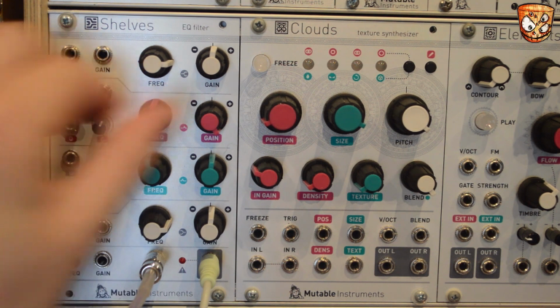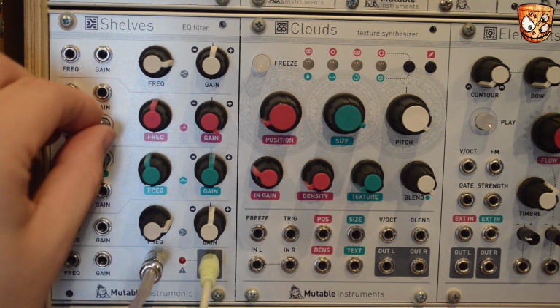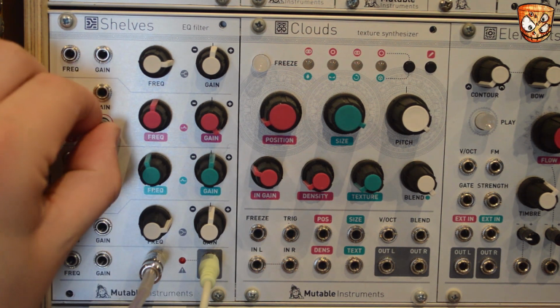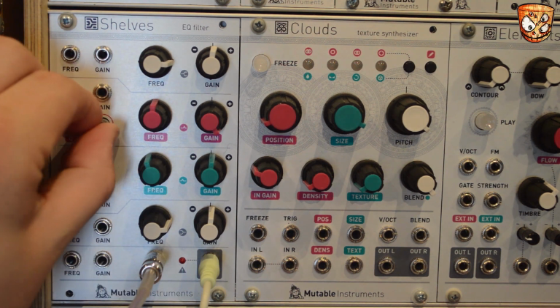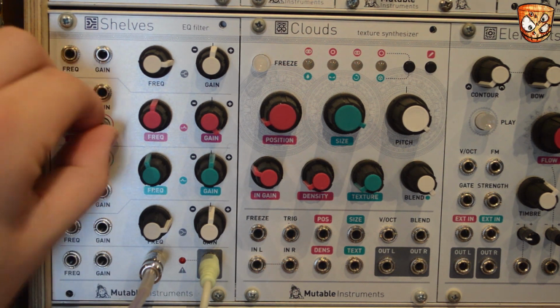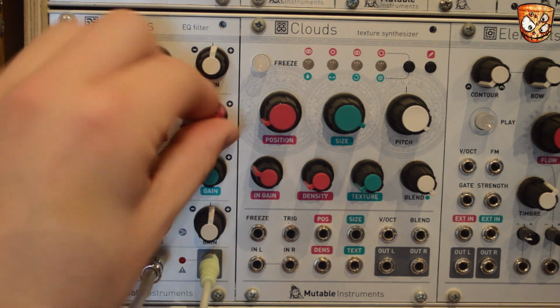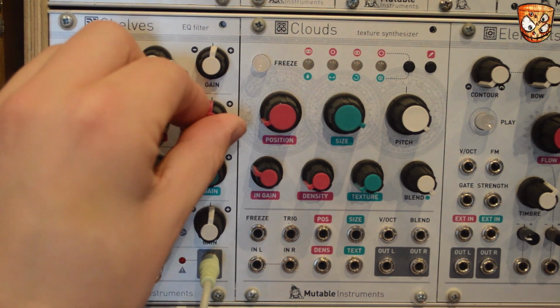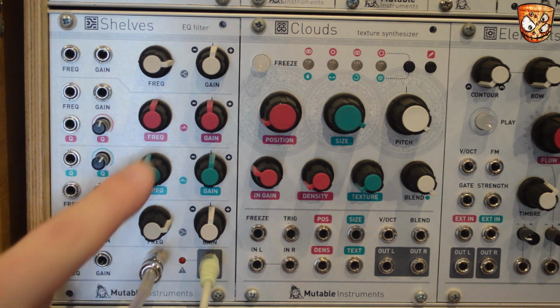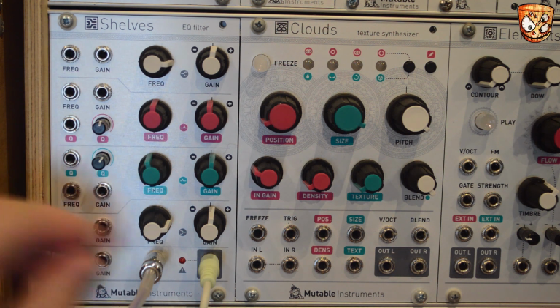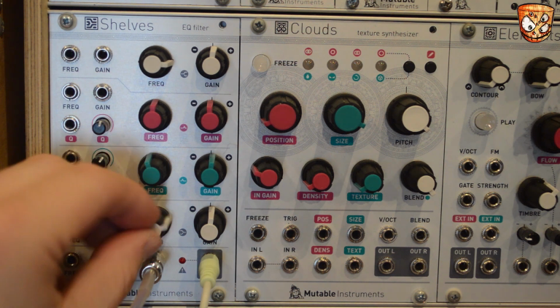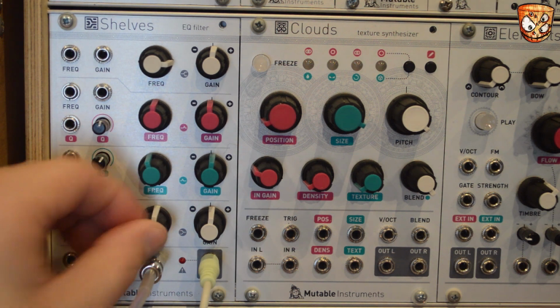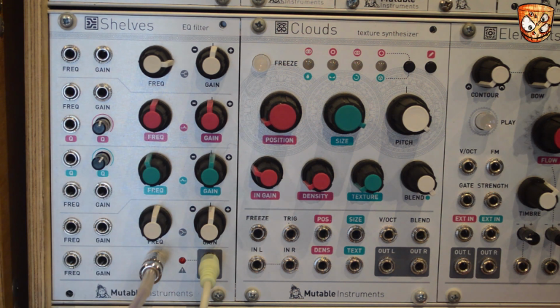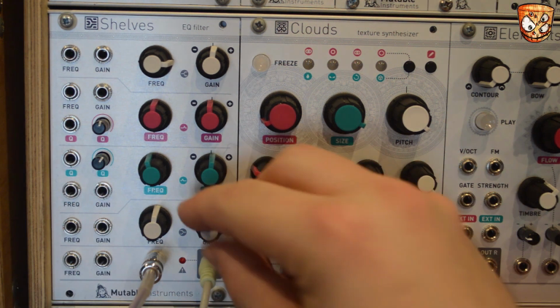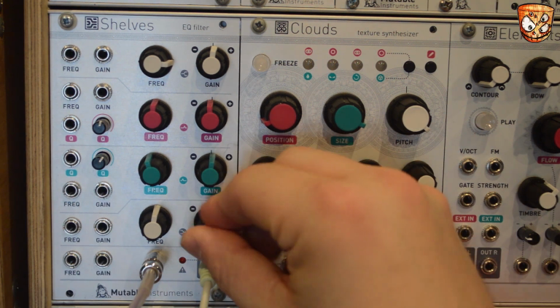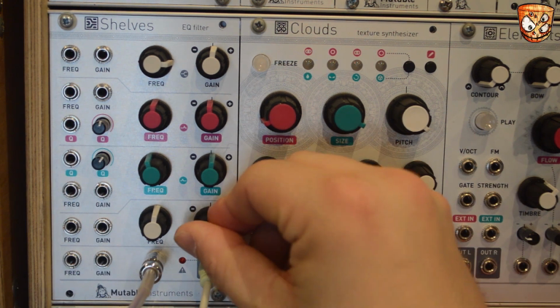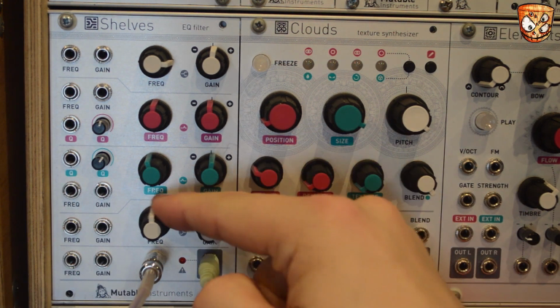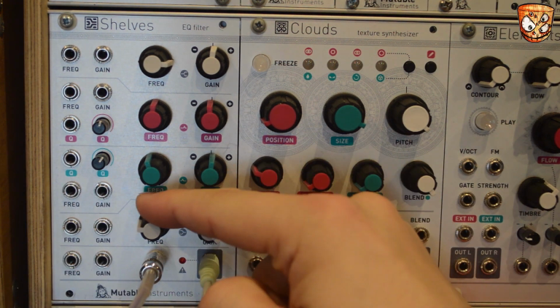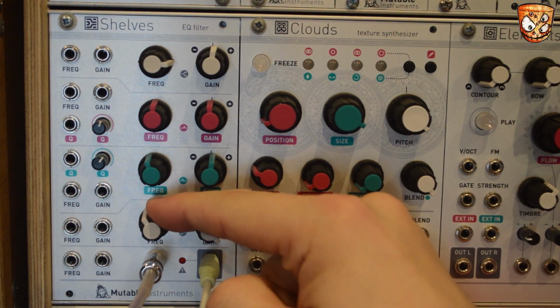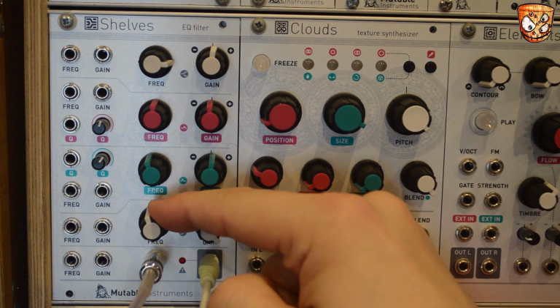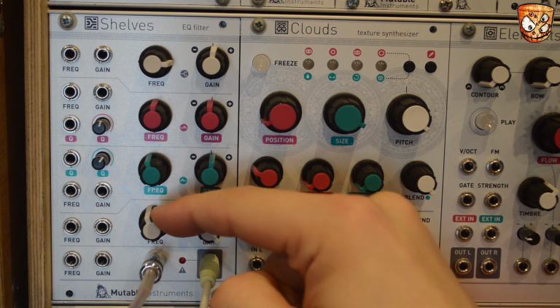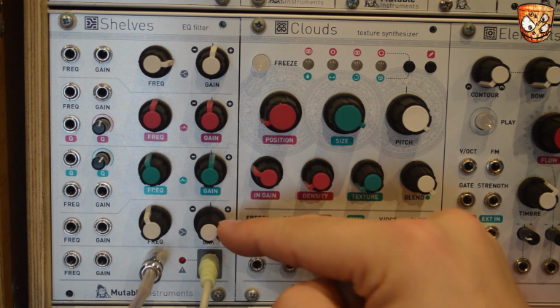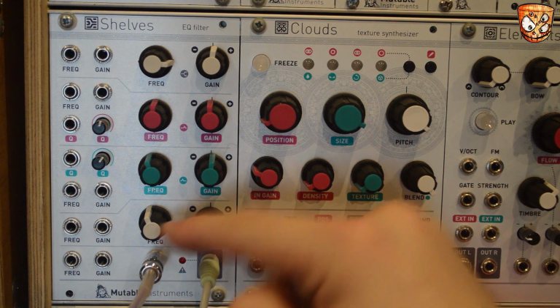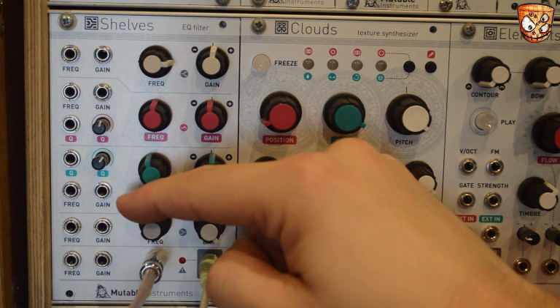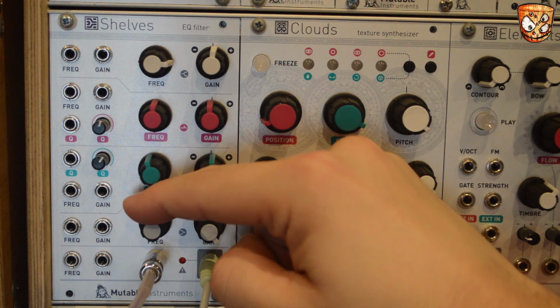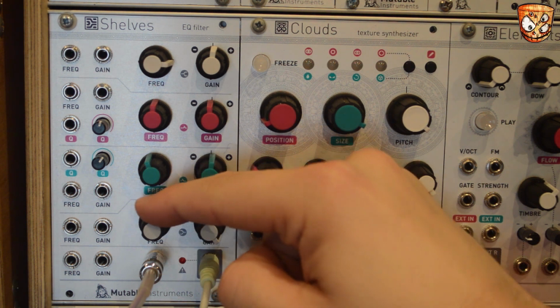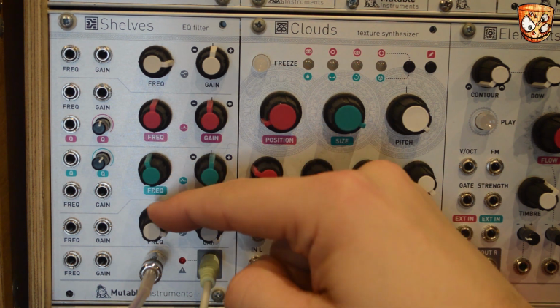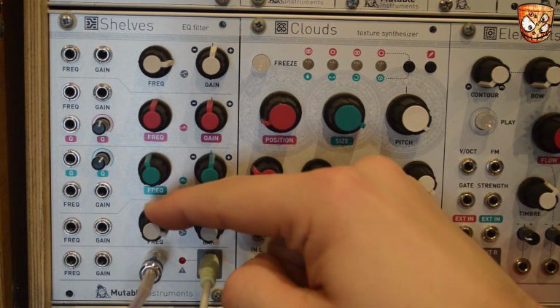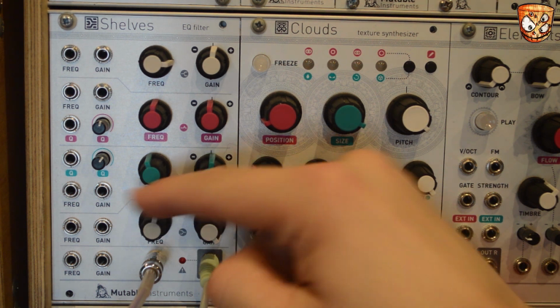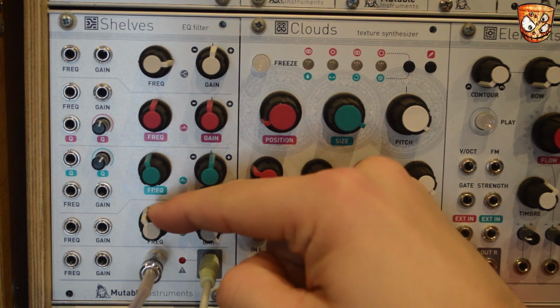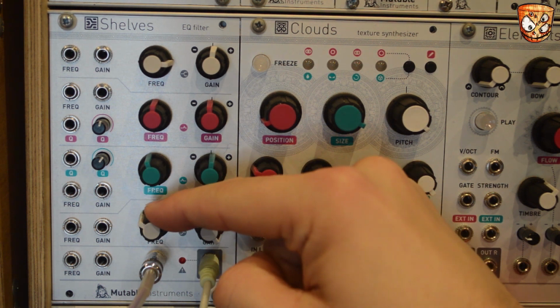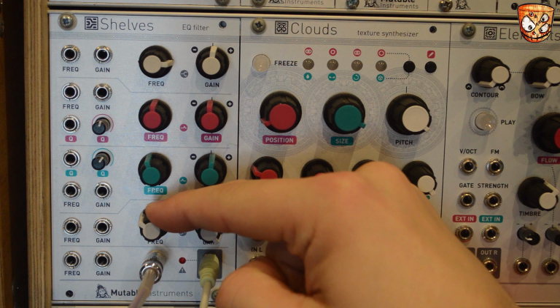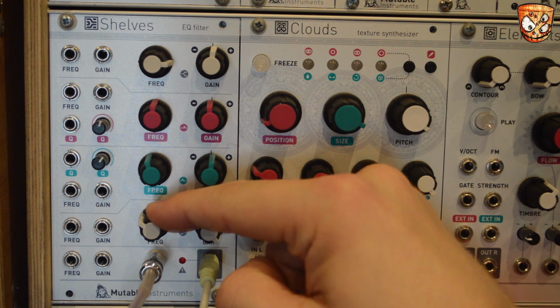There's then a second parametric bell curve EQ and then the low shelf. All the frequency inputs are one volt per octave and there's also Q inputs for the two bell curve EQs. Here's some modulation of those.